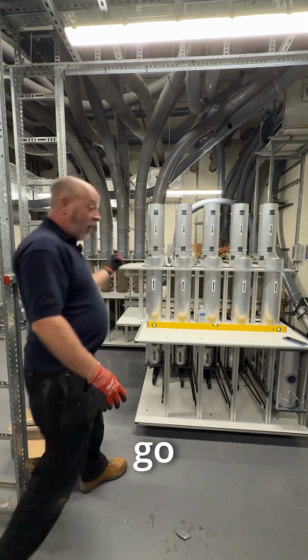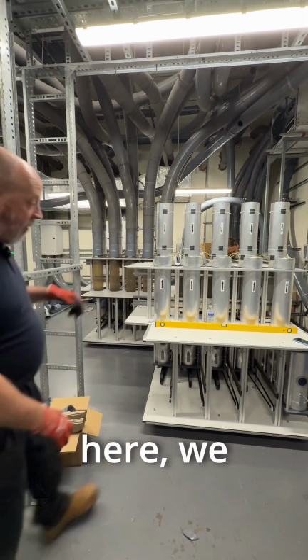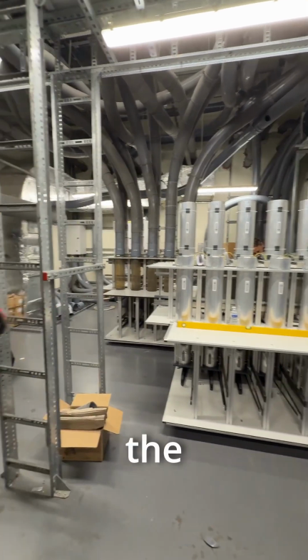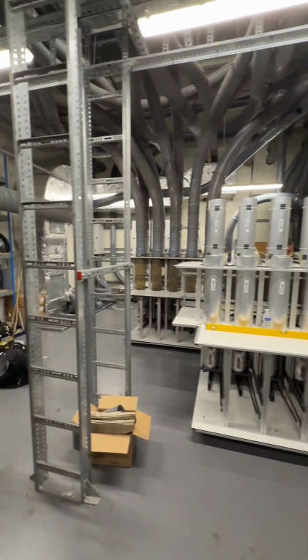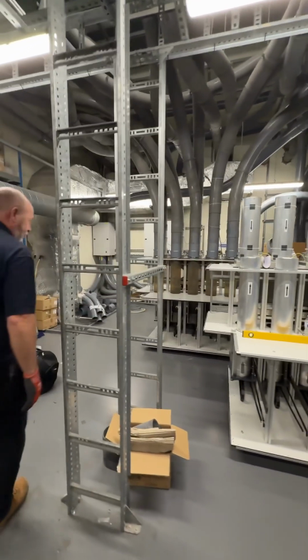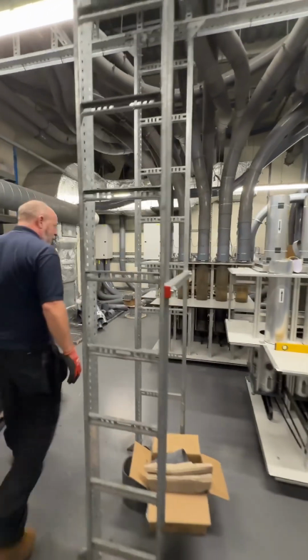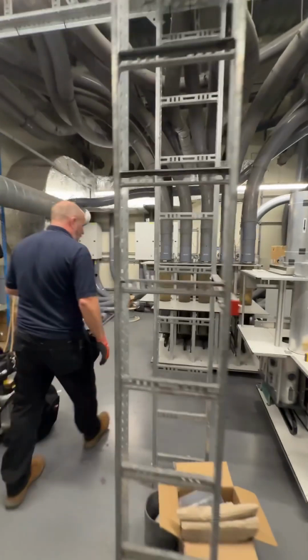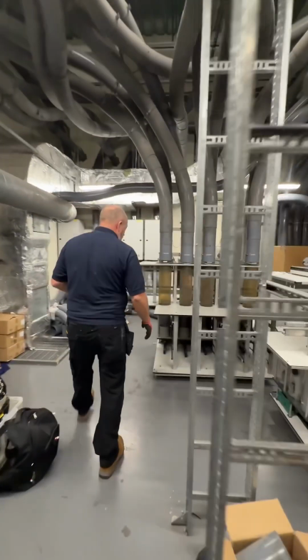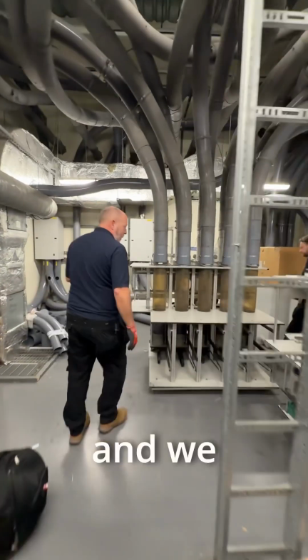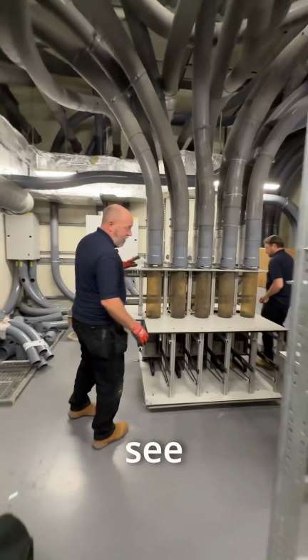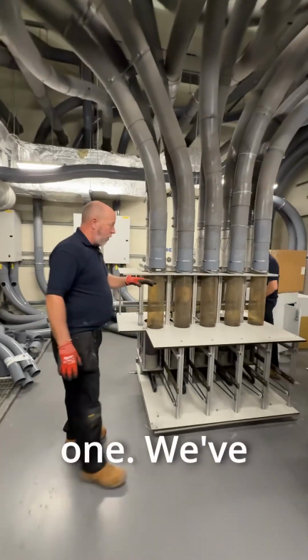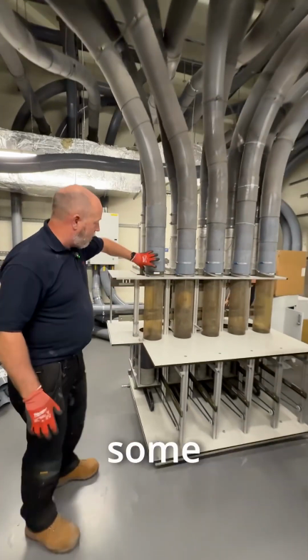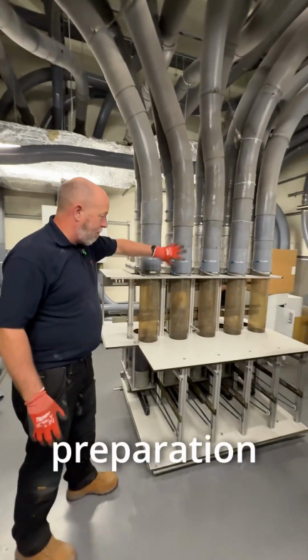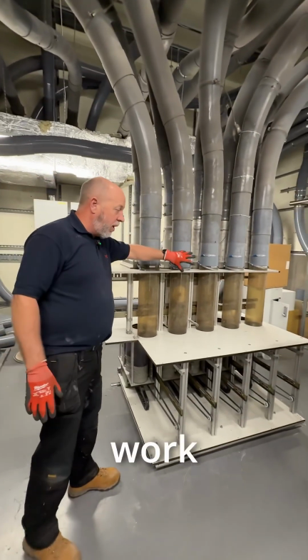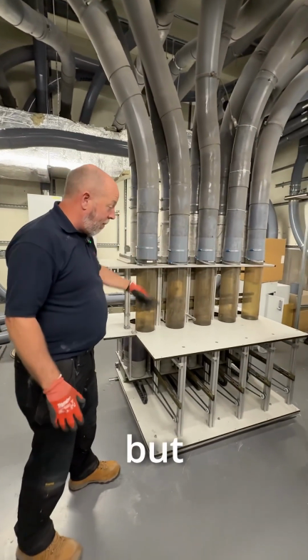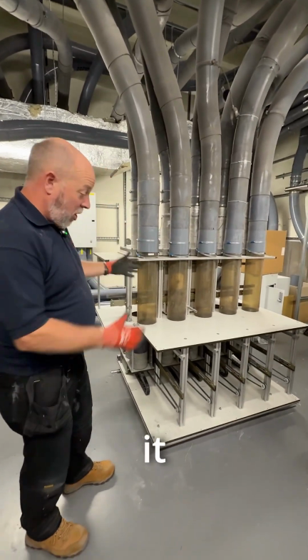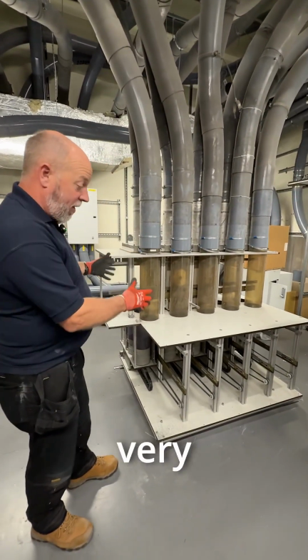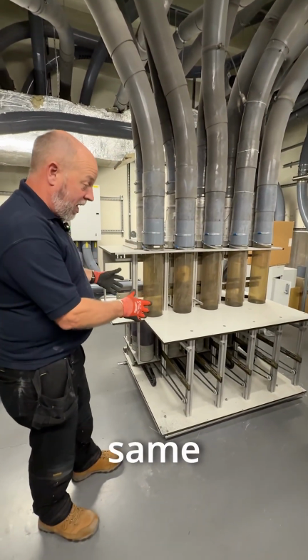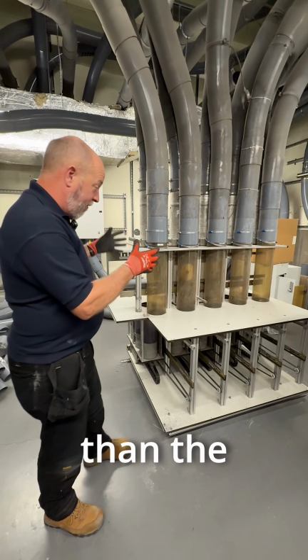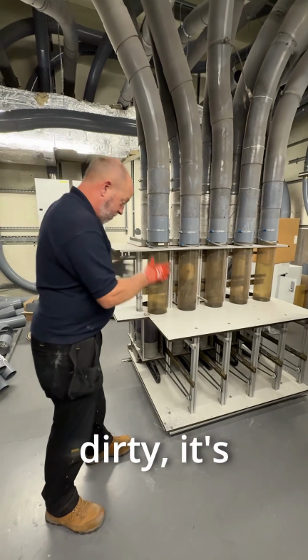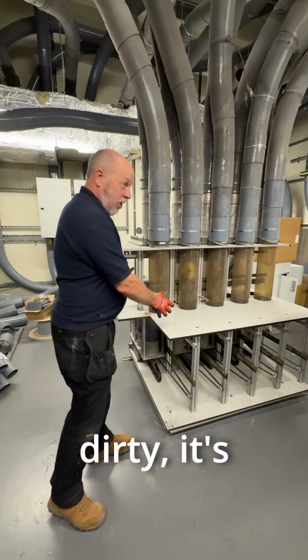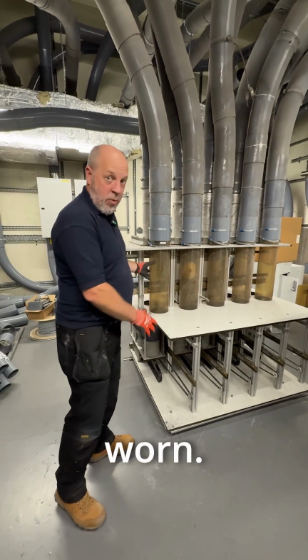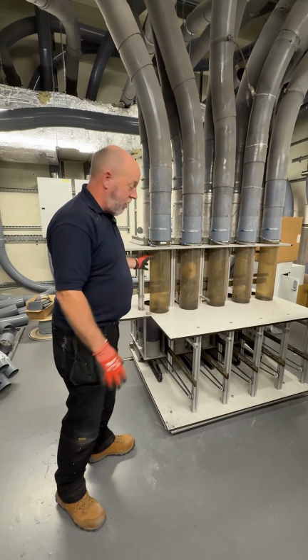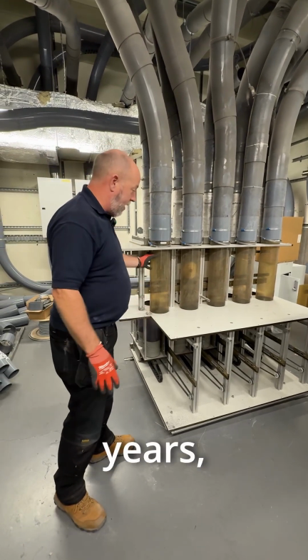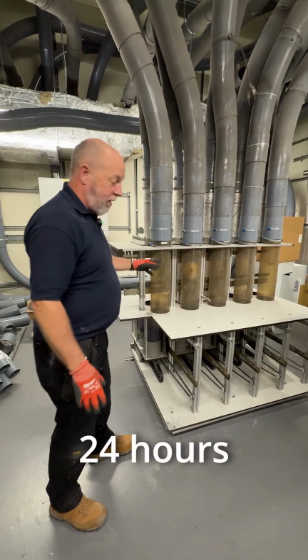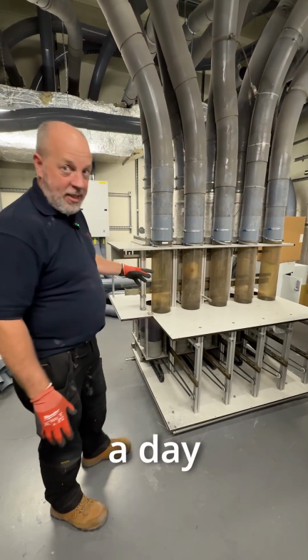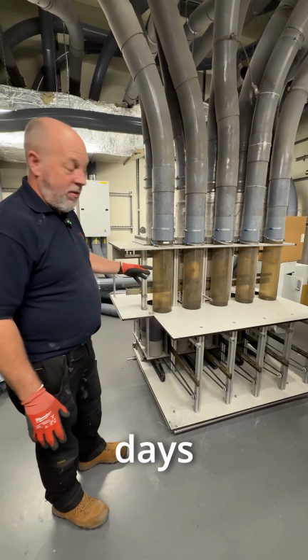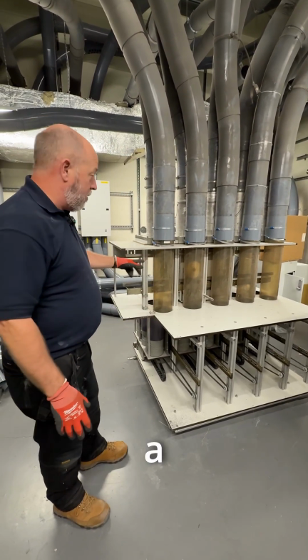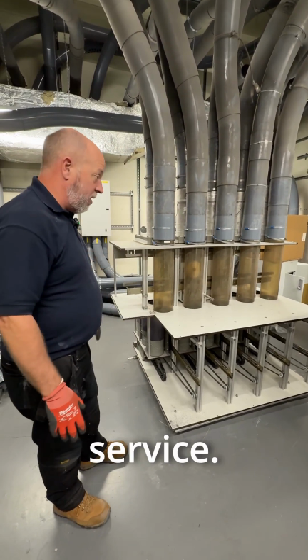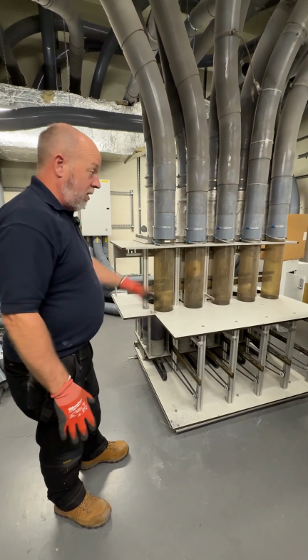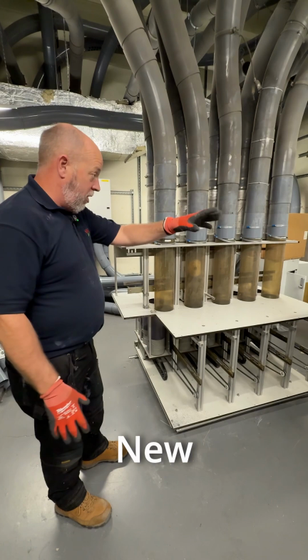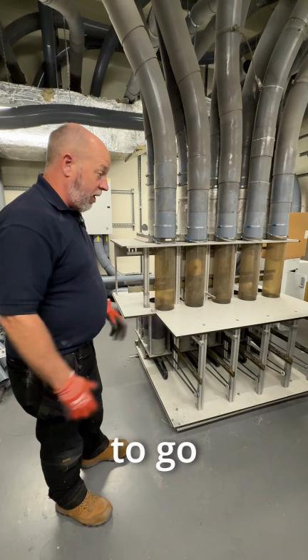Going around here, we can see the old one. We've already got some of the preparation work going on there, but it looks very much the same other than the fact it's dirty and it's worn — 20 years, 24 hours a day, 7 days a week service. The new one is ready to go.